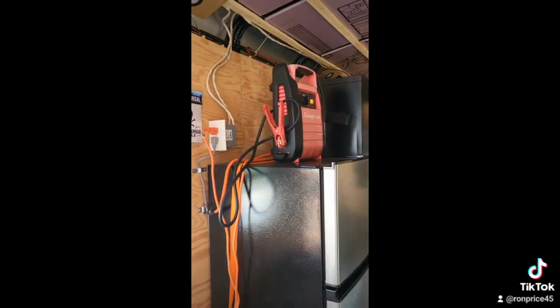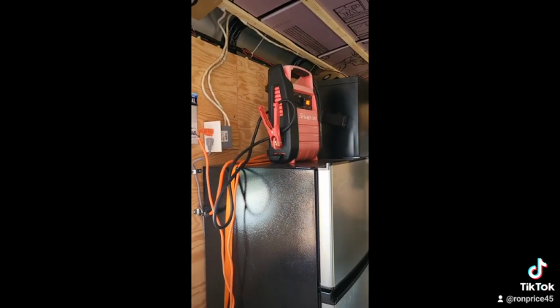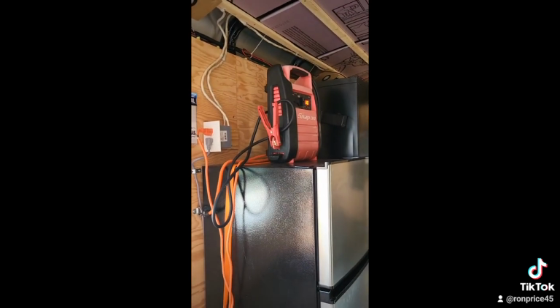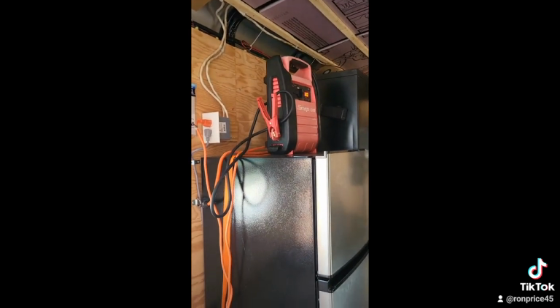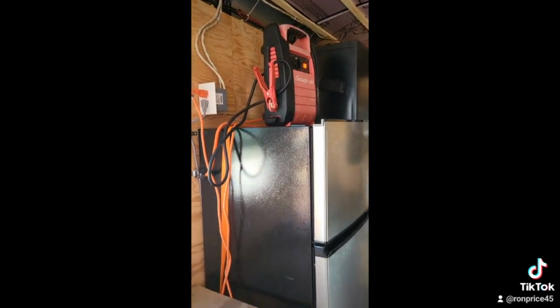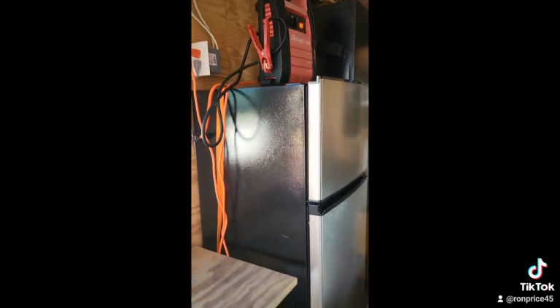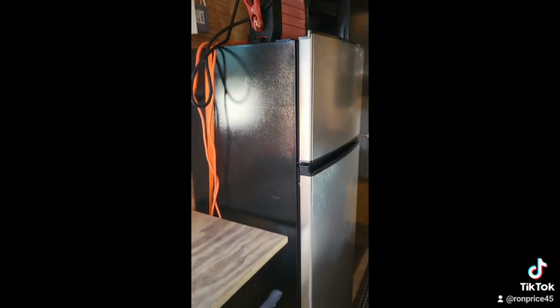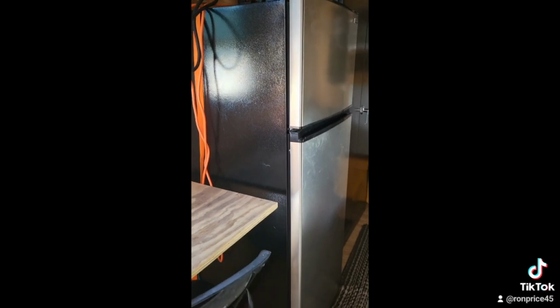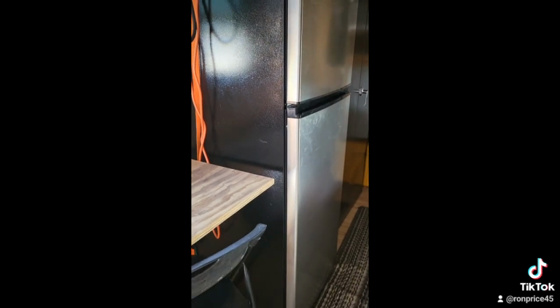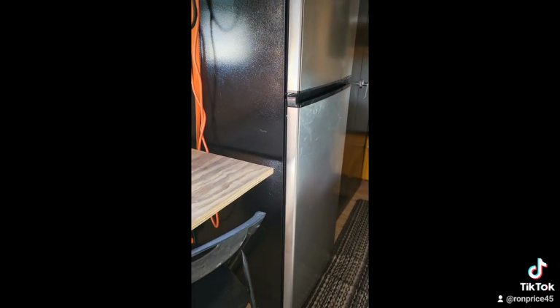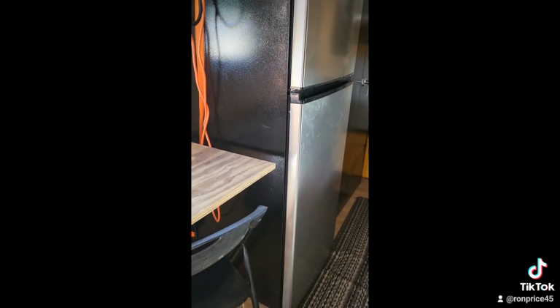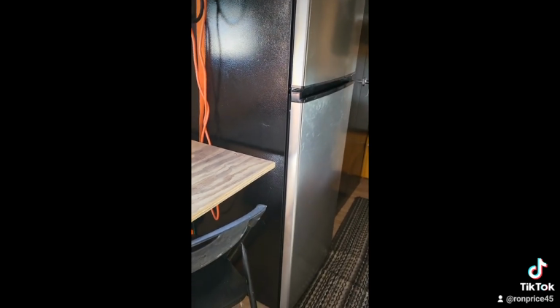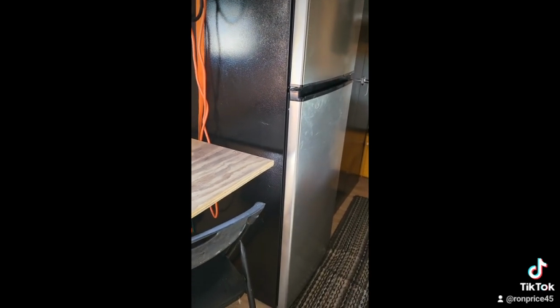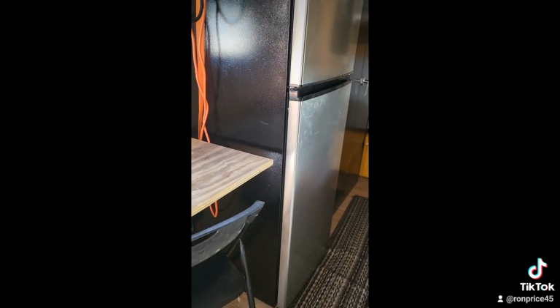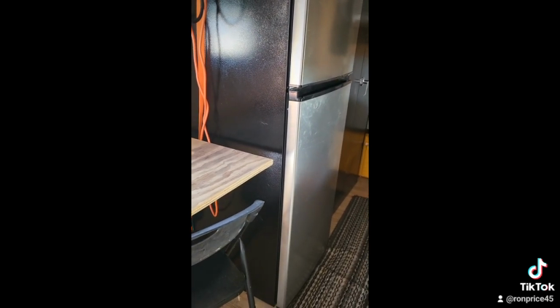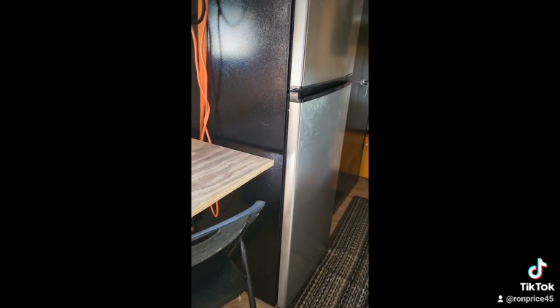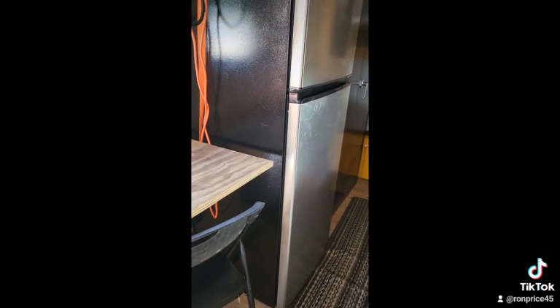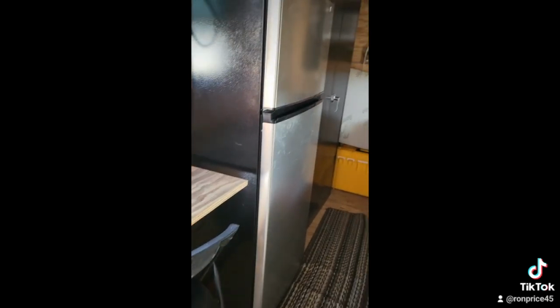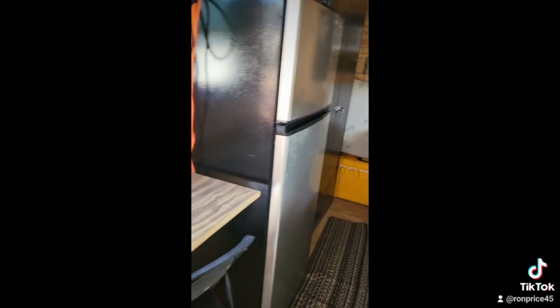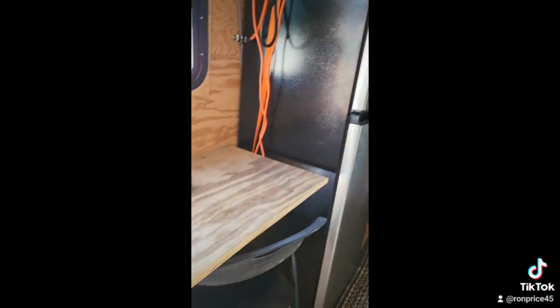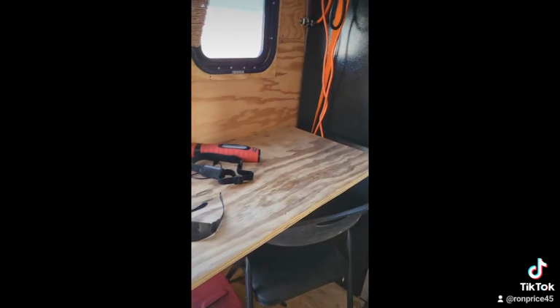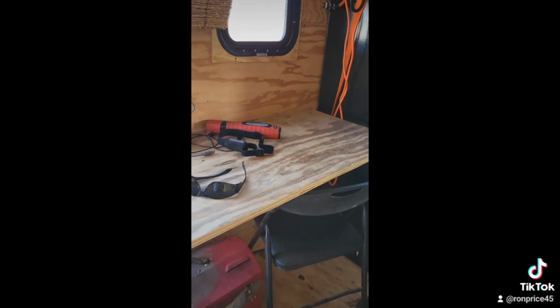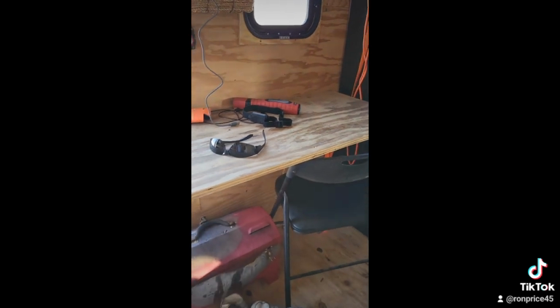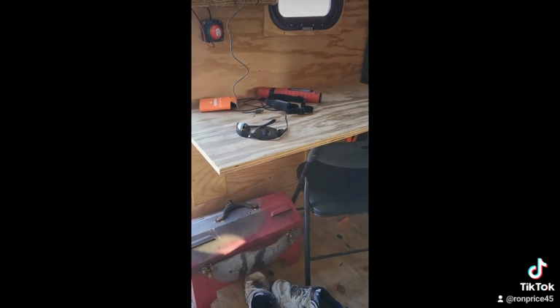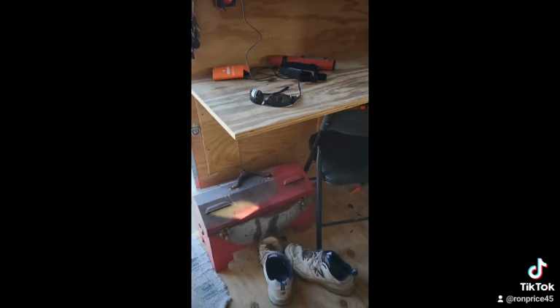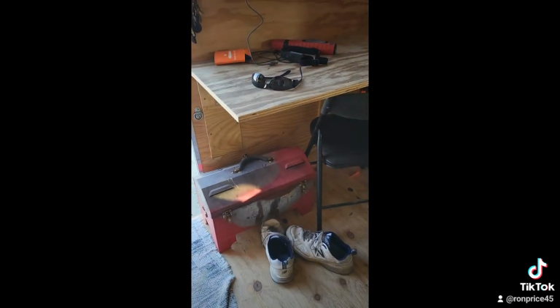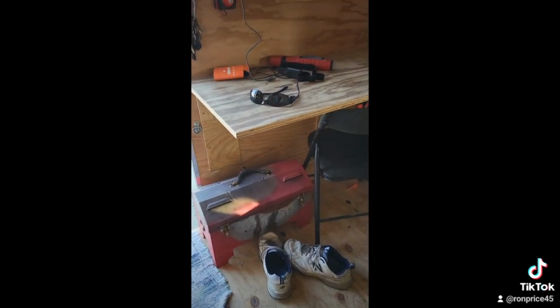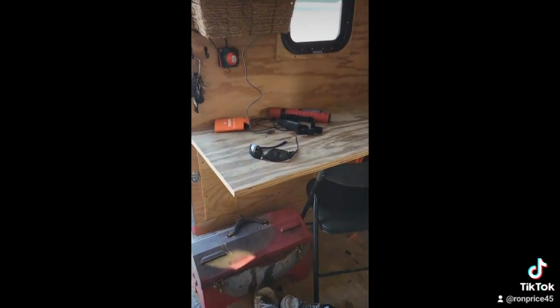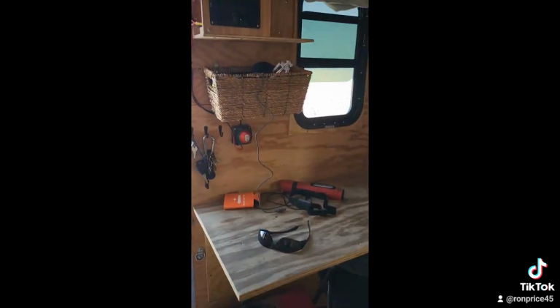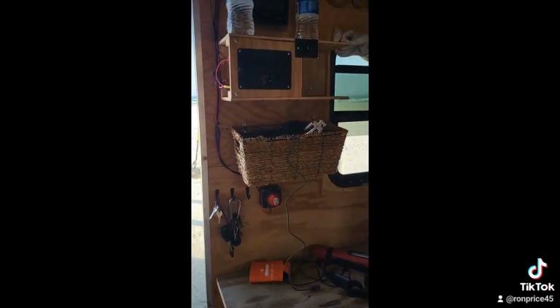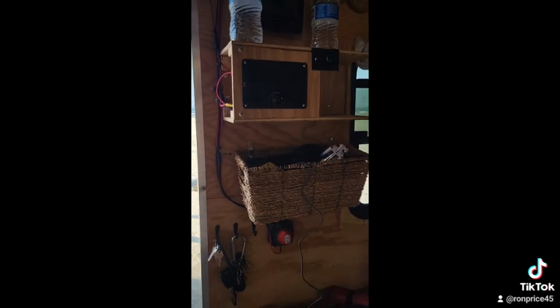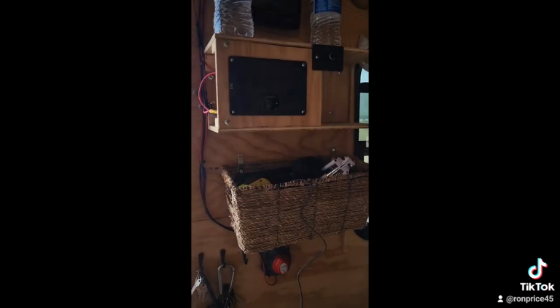We got one 110 outlet there, and the other one is over here just above the fridge, charging up our jump box in case we might need that. Refrigerator runs very well off the little generator. Fold-up table right here — our power center.